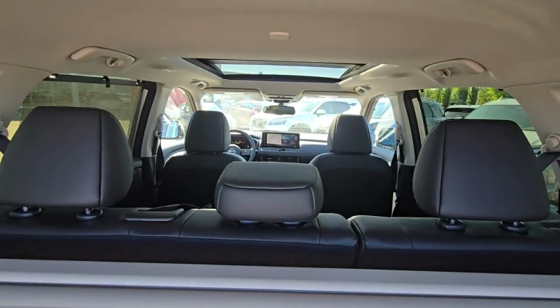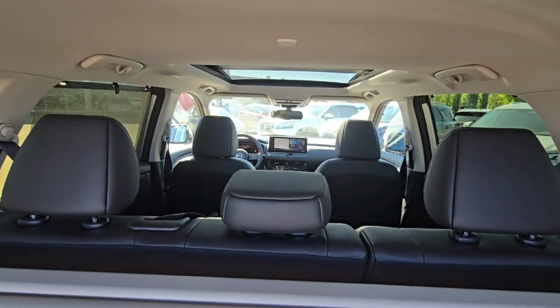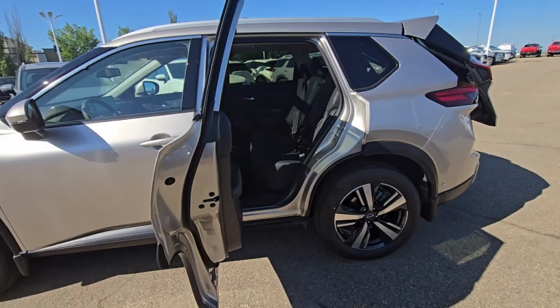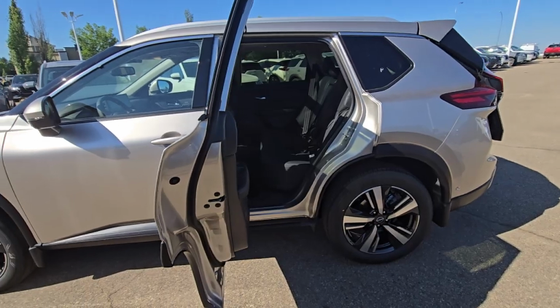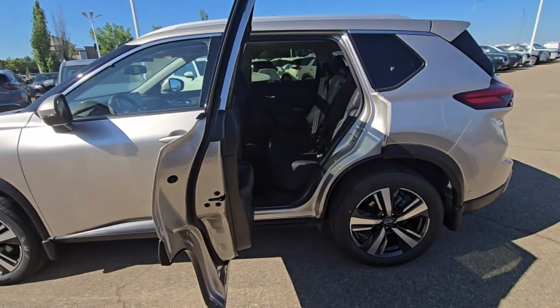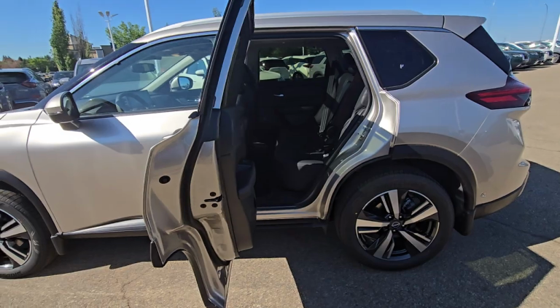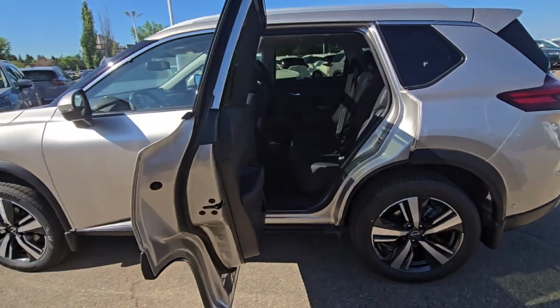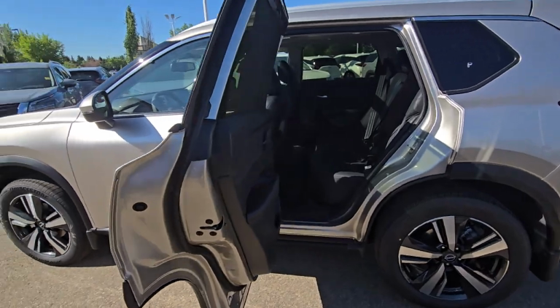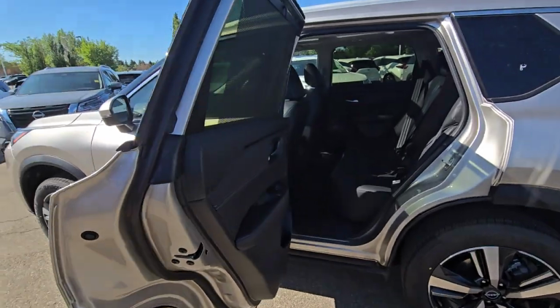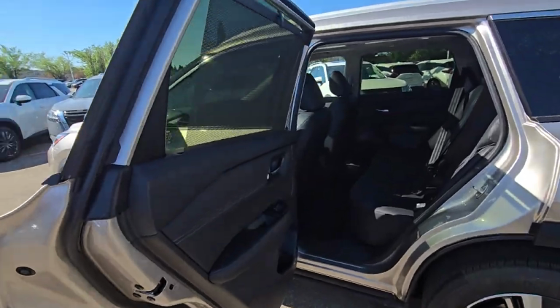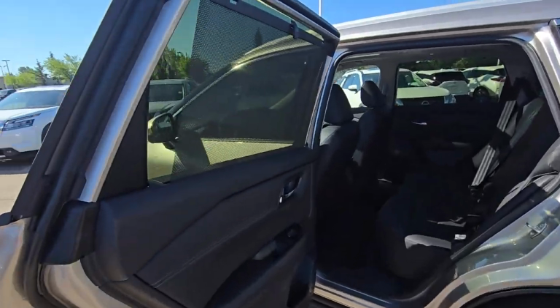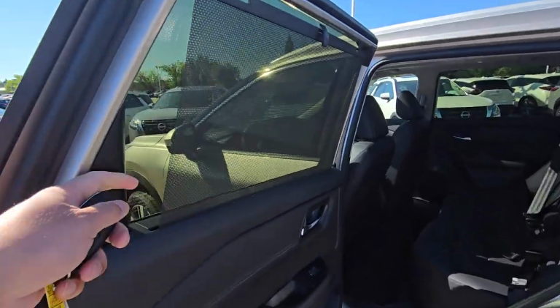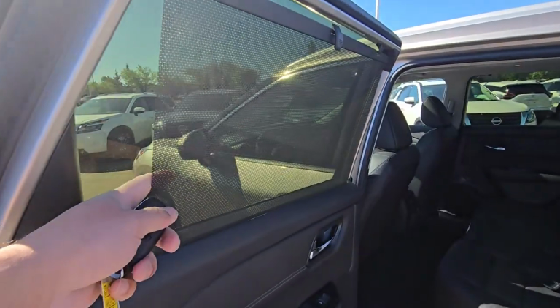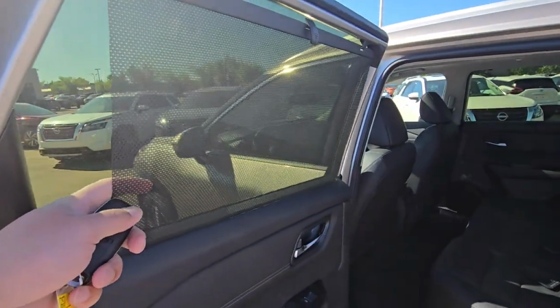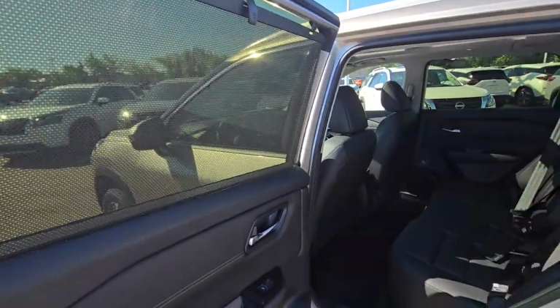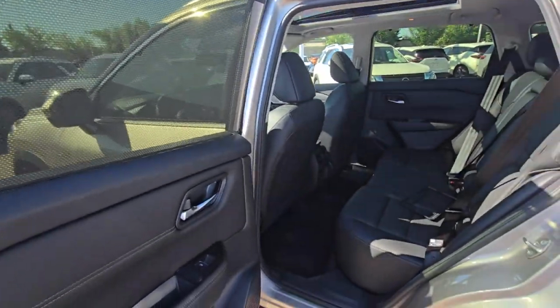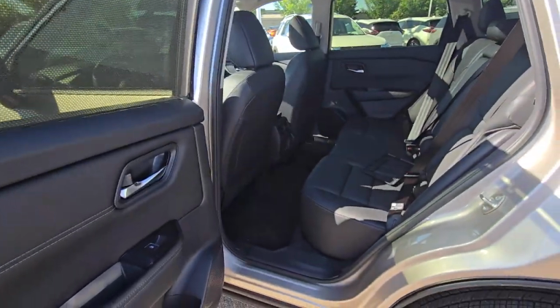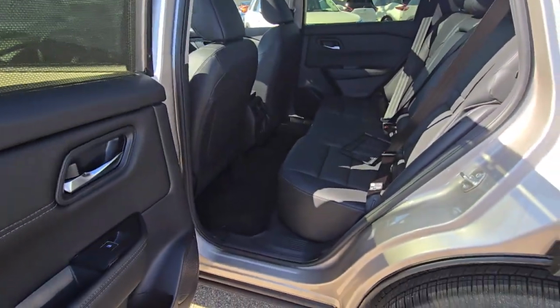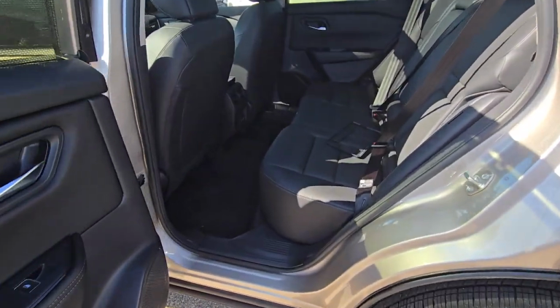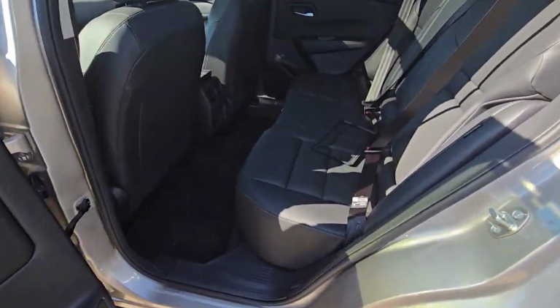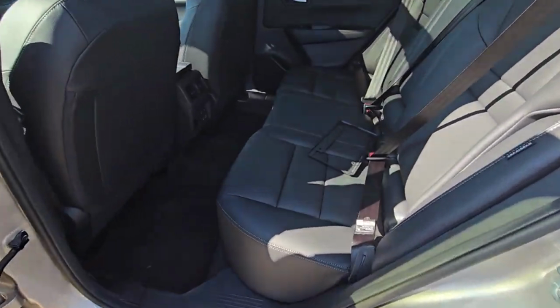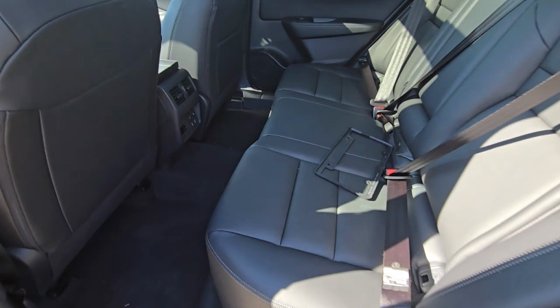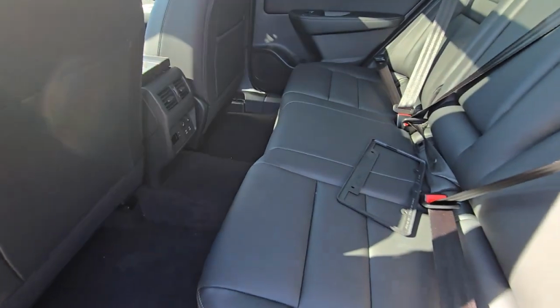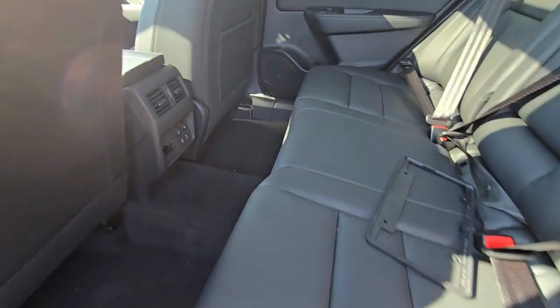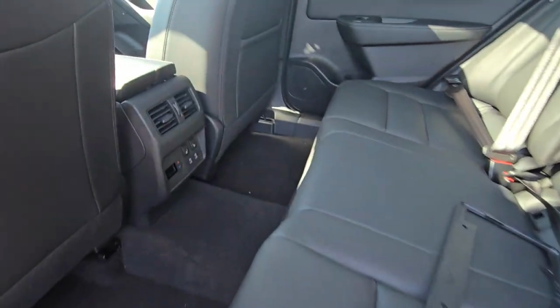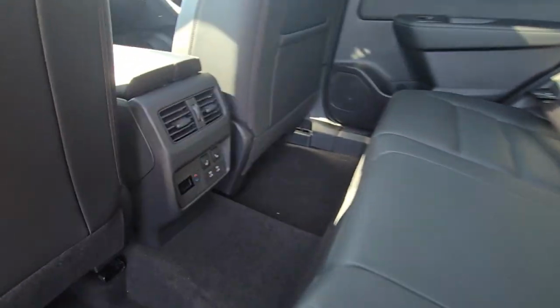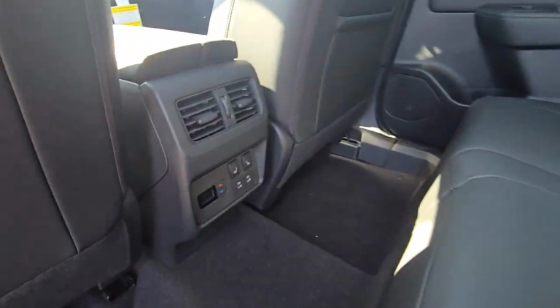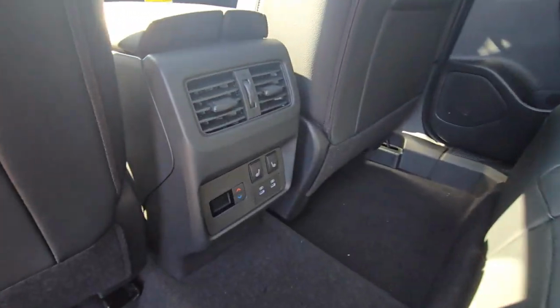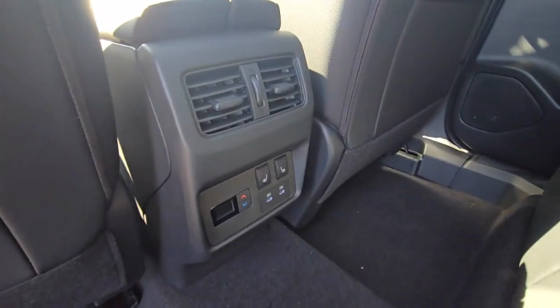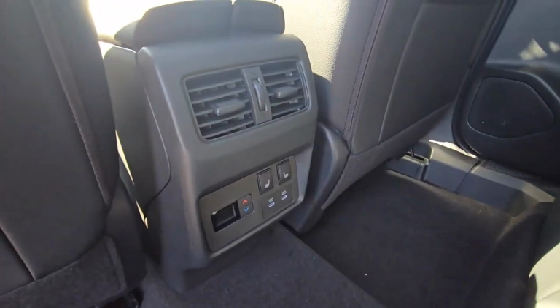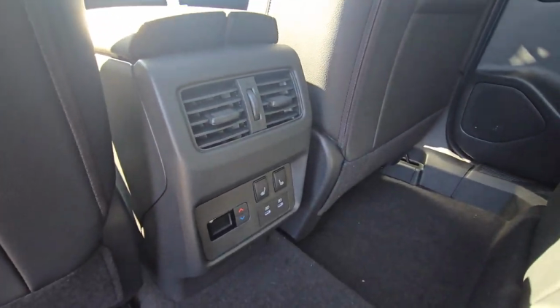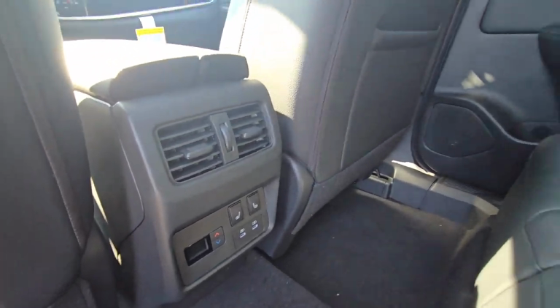It has a wide opening rear door with a shade, and it comes with rear heated seats.